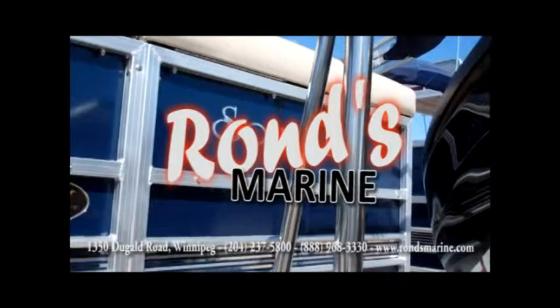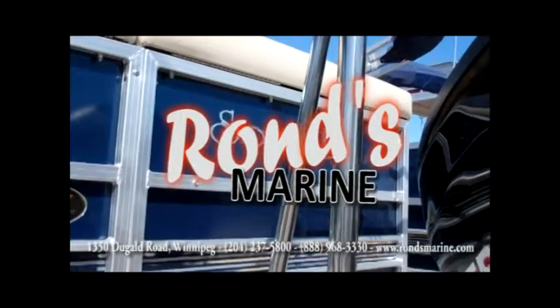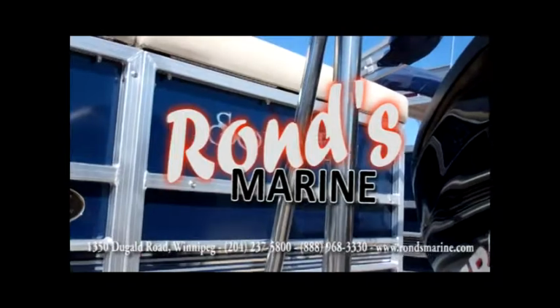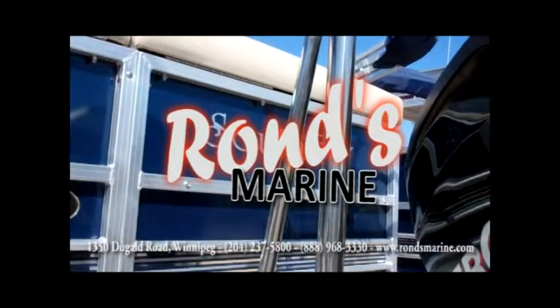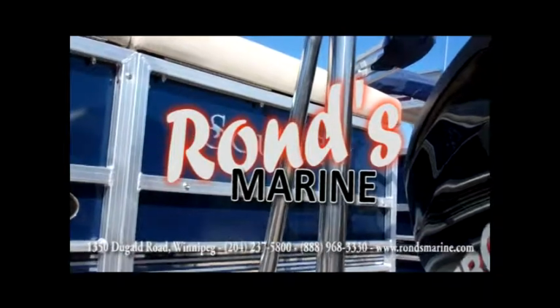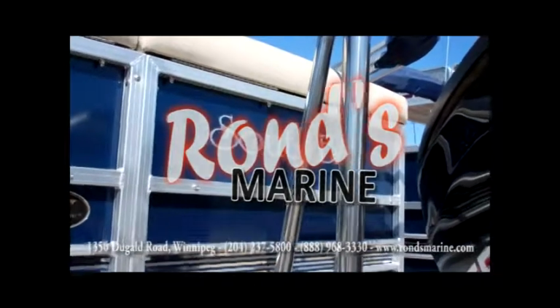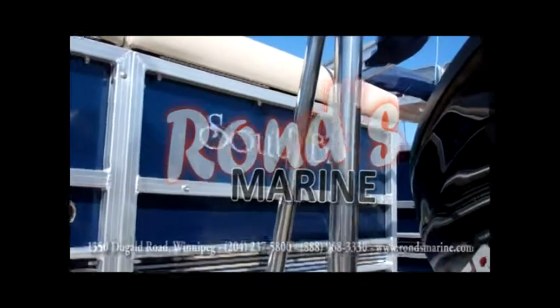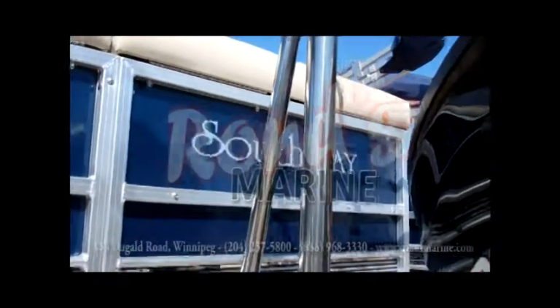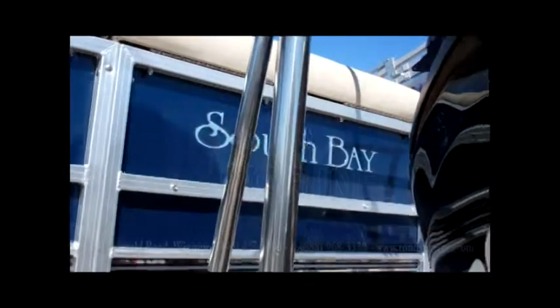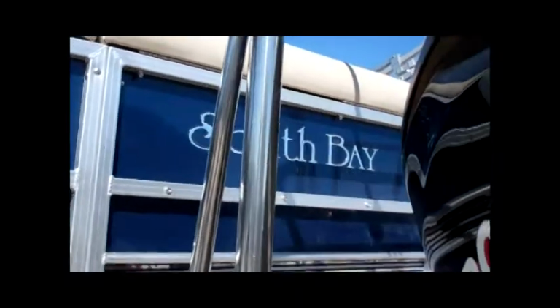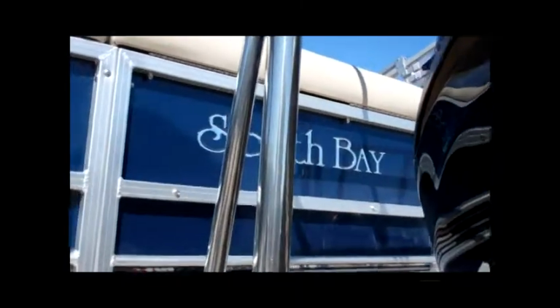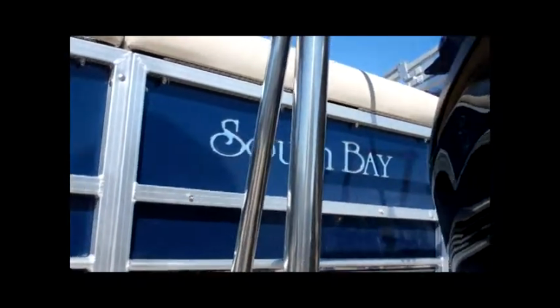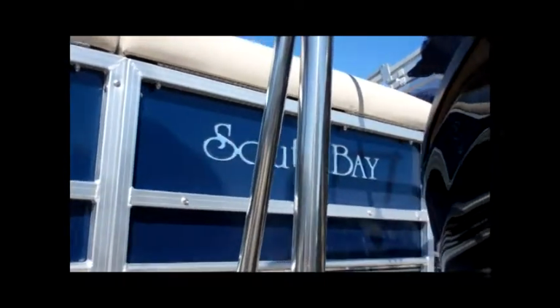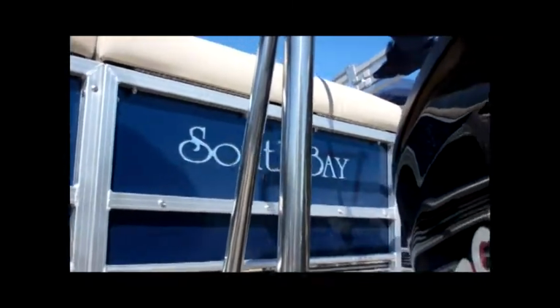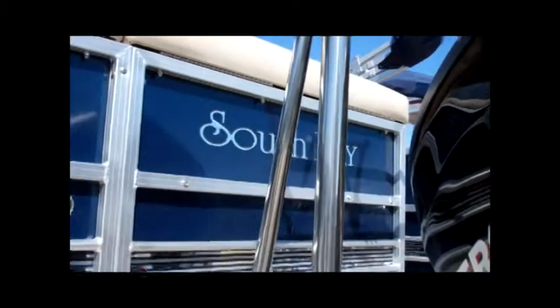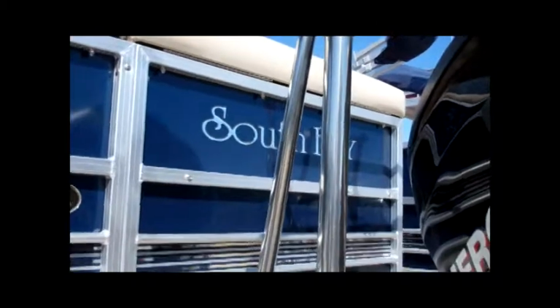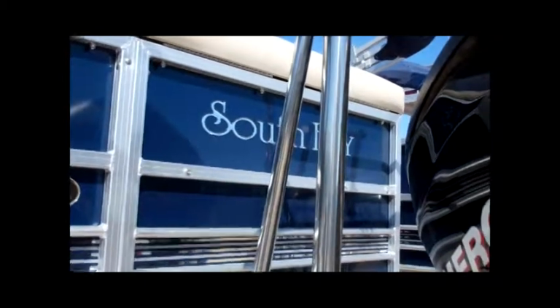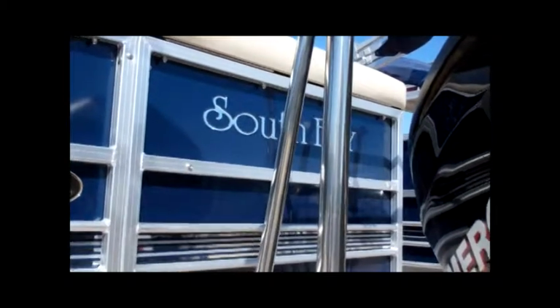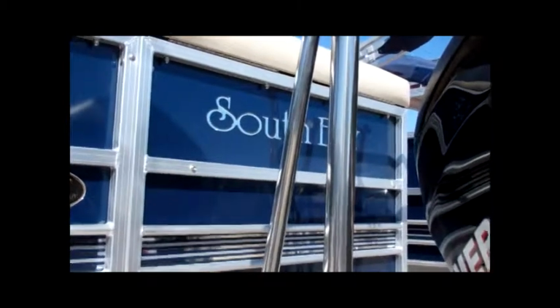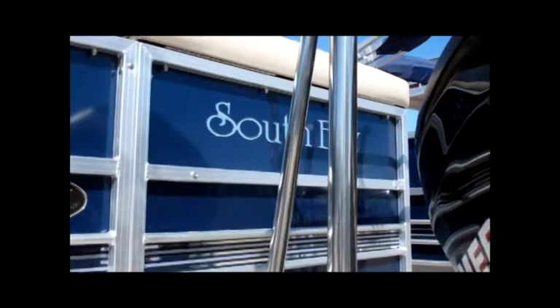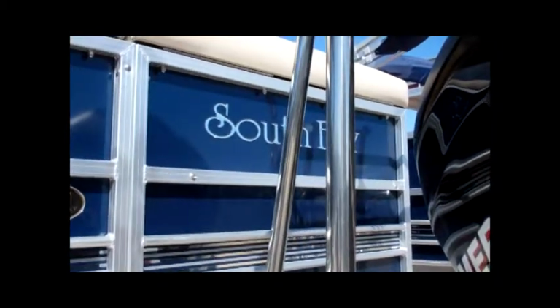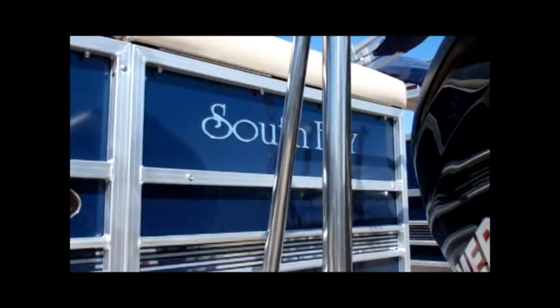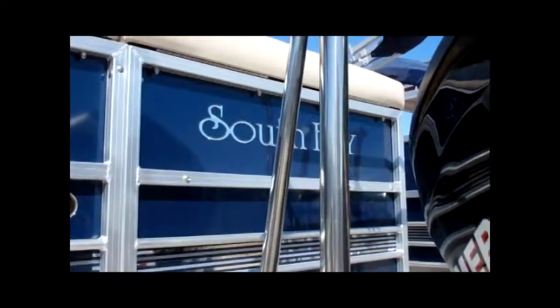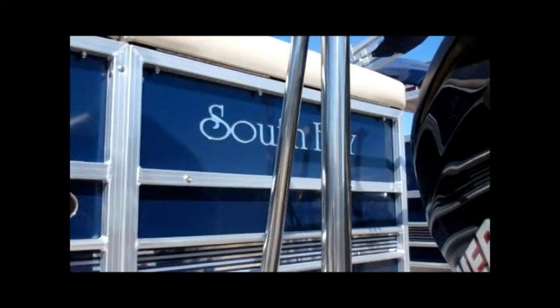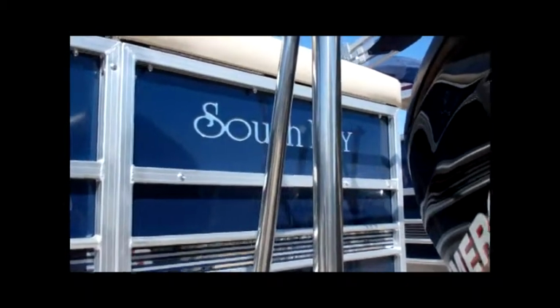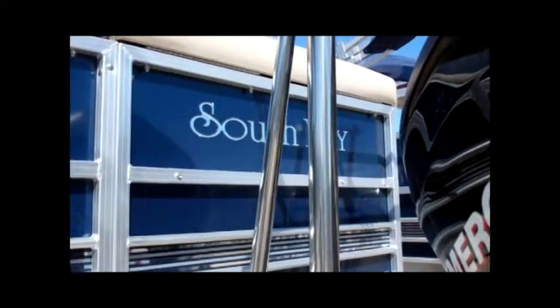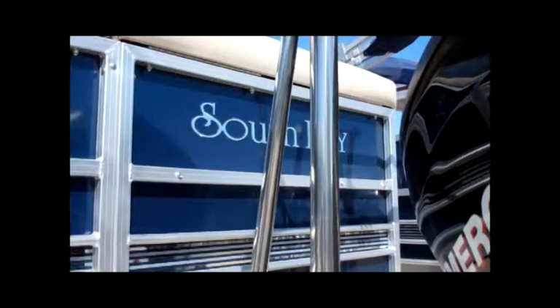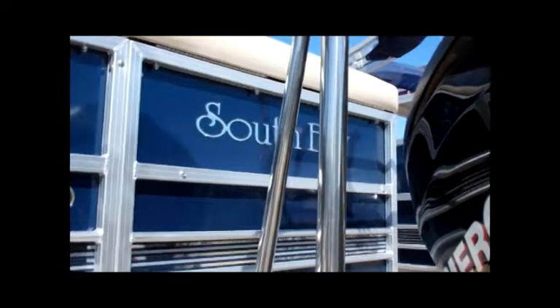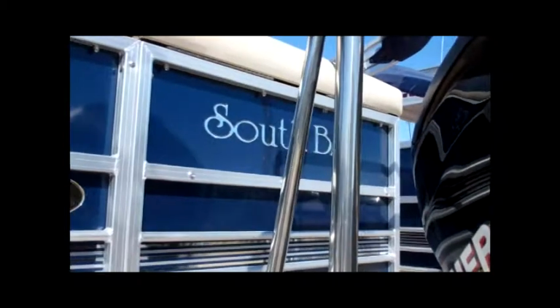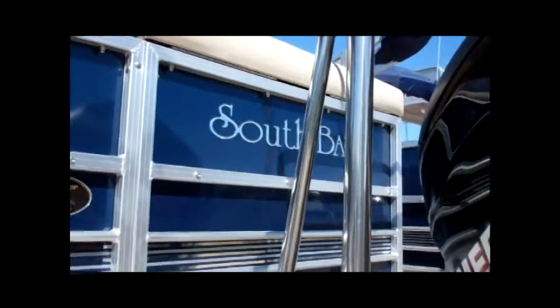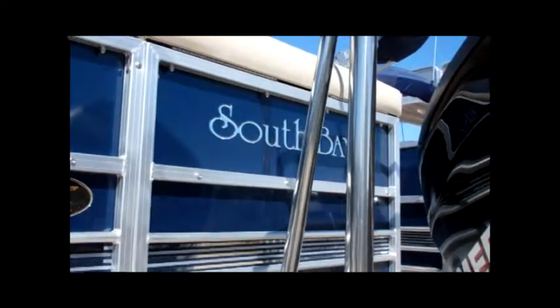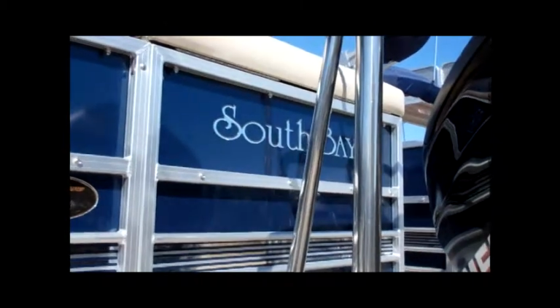Hi, my name is Mike. I'm with Ron's Marine. I'd like to talk to you a little bit about a pontoon boat that we have in stock. It's a 2012 South Bay 522 CPTR.